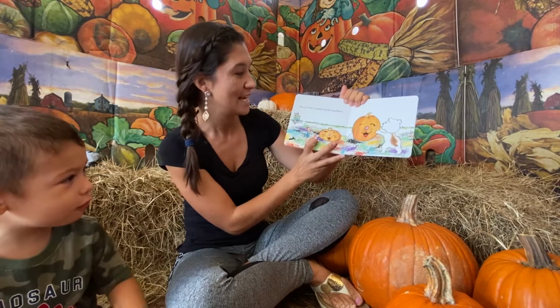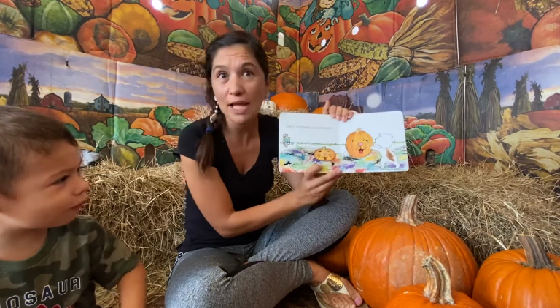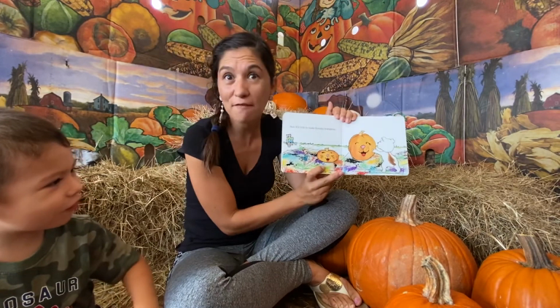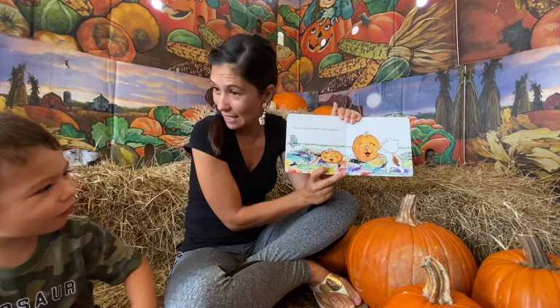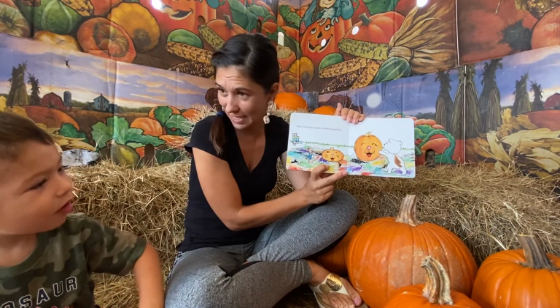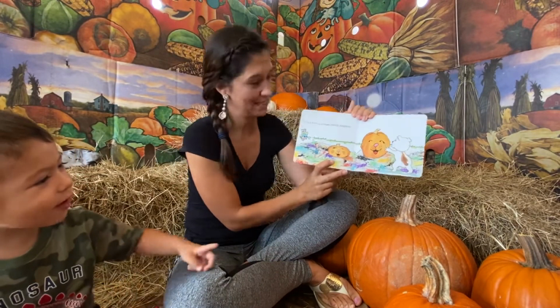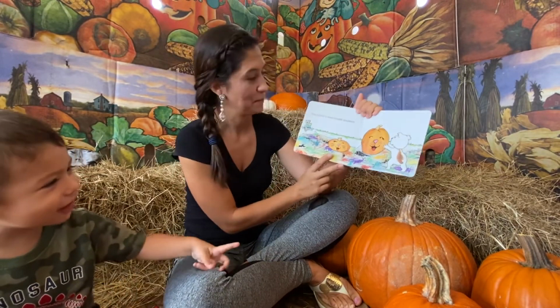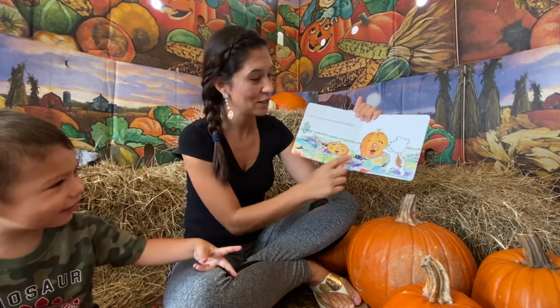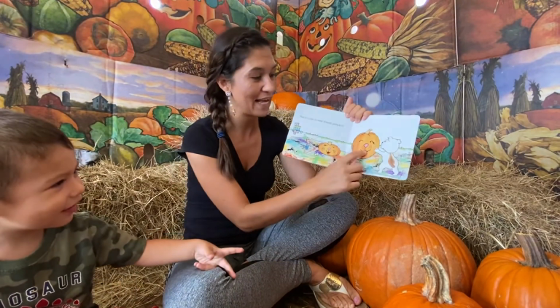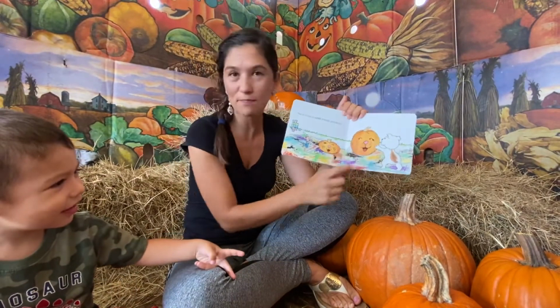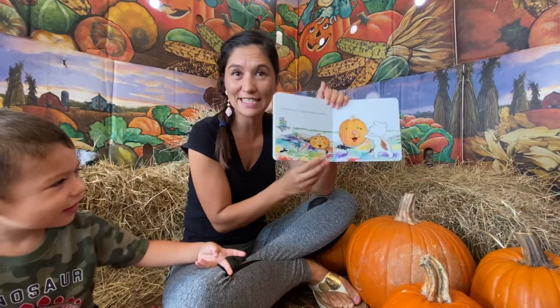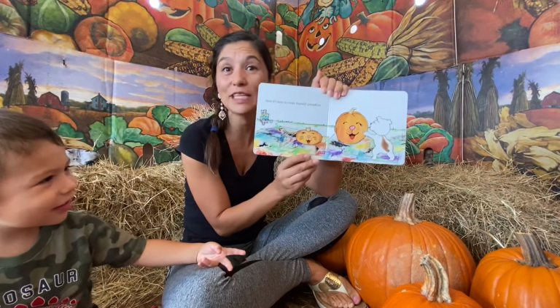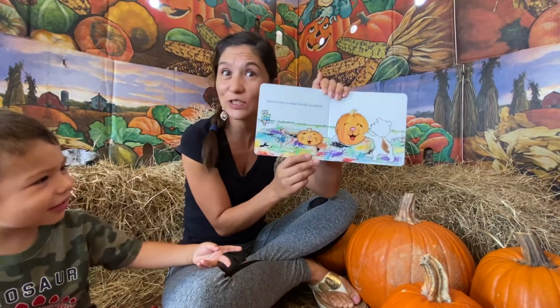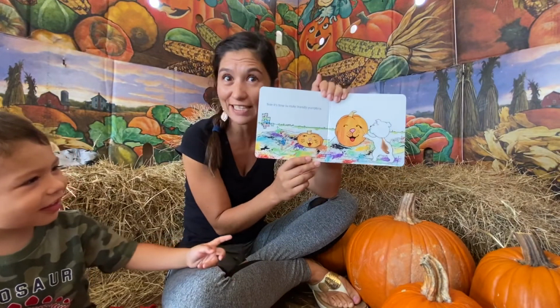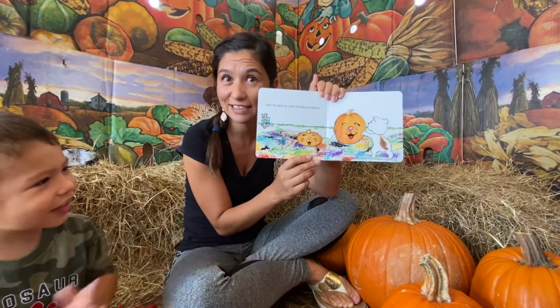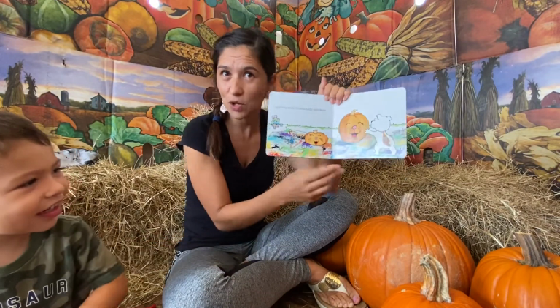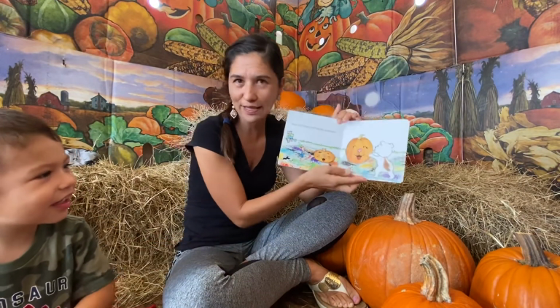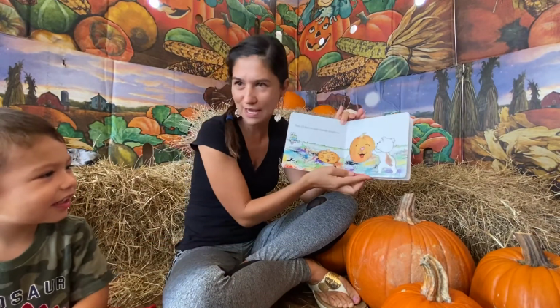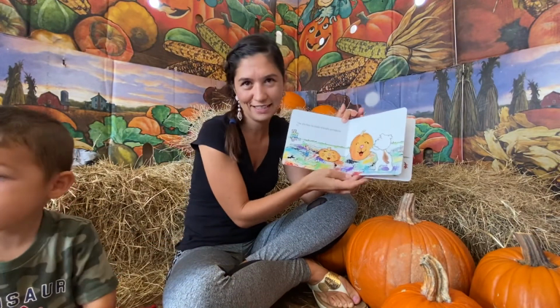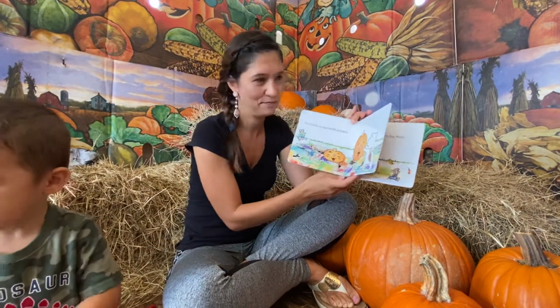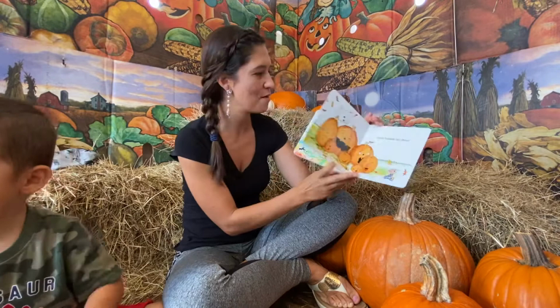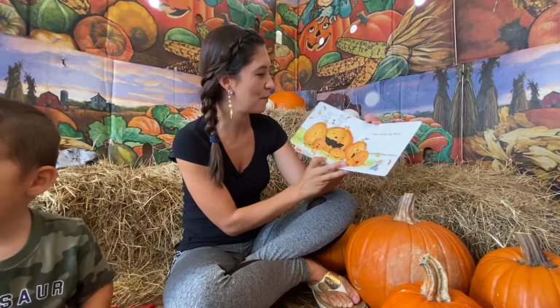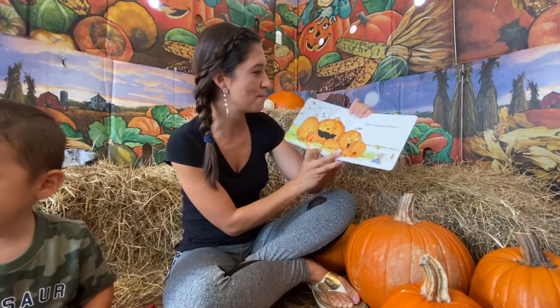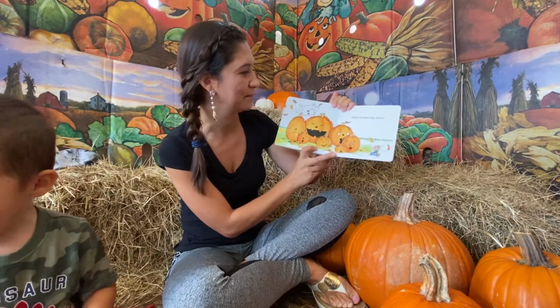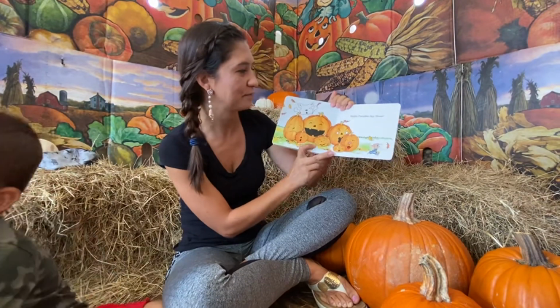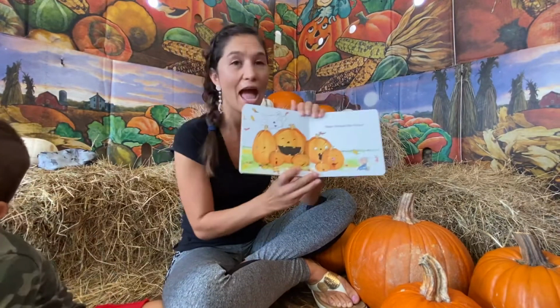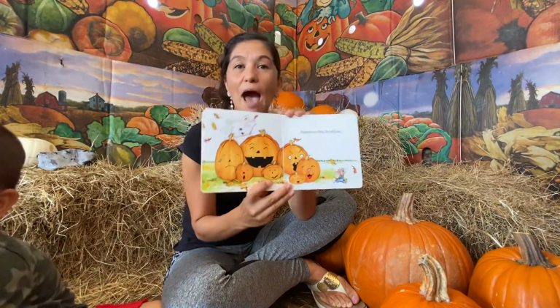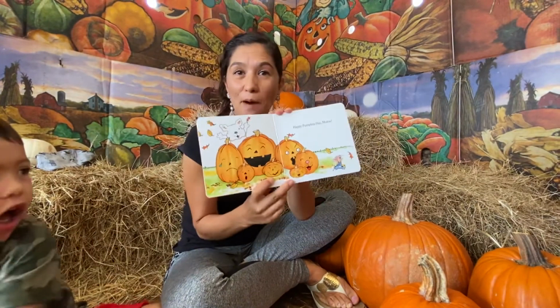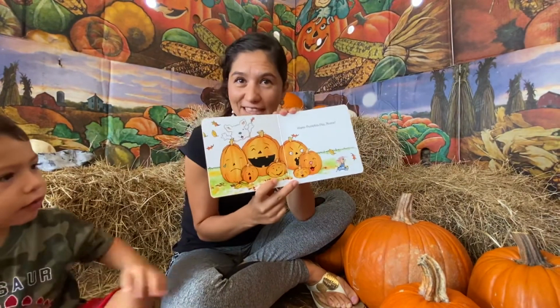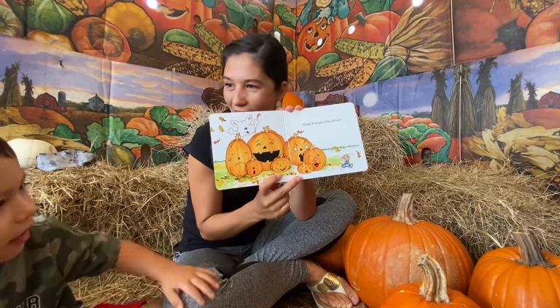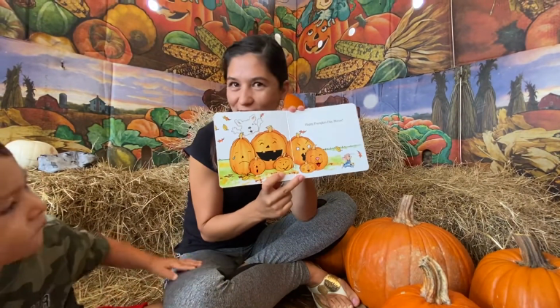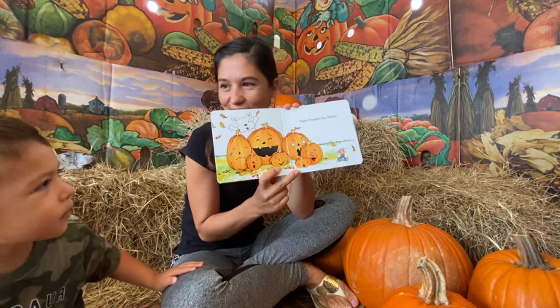Now it's time to make friendly pumpkins. Look, they're making happy pumpkins. They look like little doggies. Yeah. You want to paint a pumpkin? Yeah, we're going to paint a pumpkin. I want to make a pumpkin. Happy pumpkin day, Mouse! Yeah.